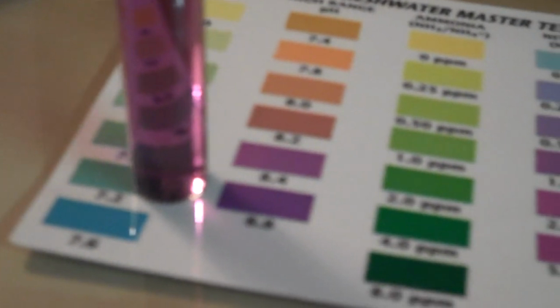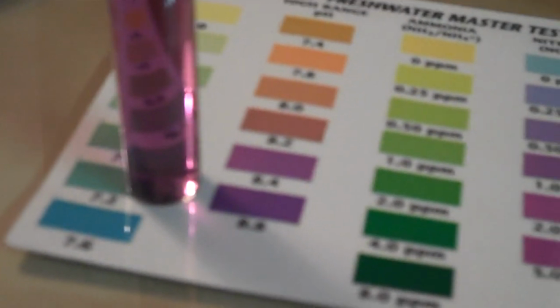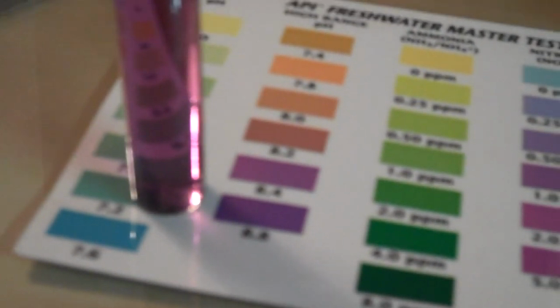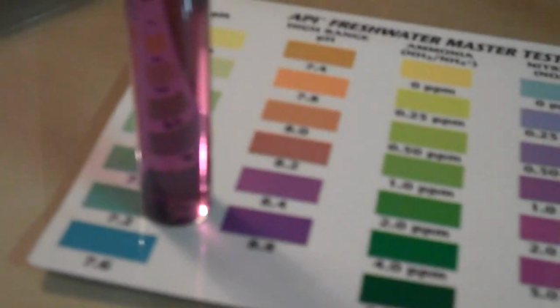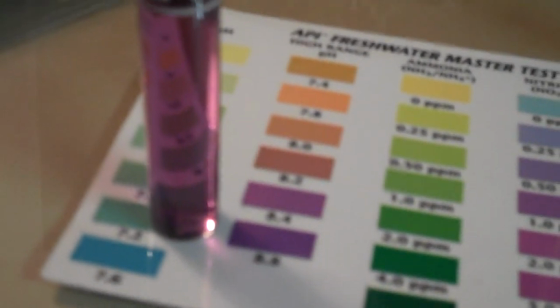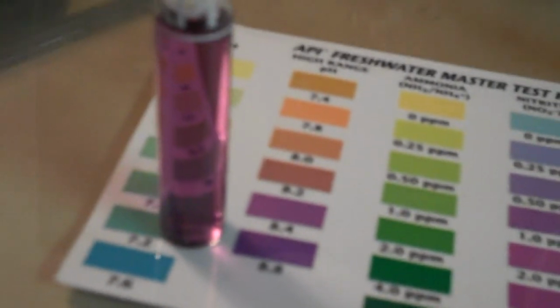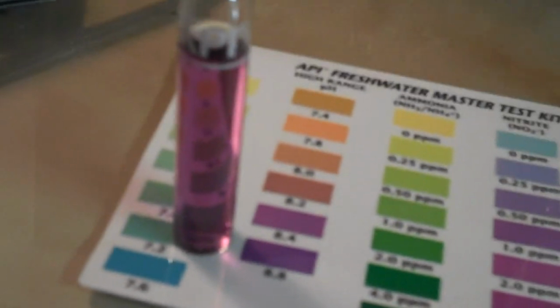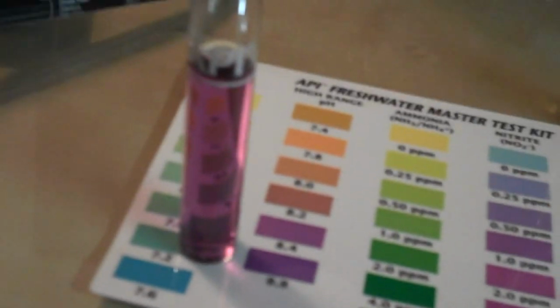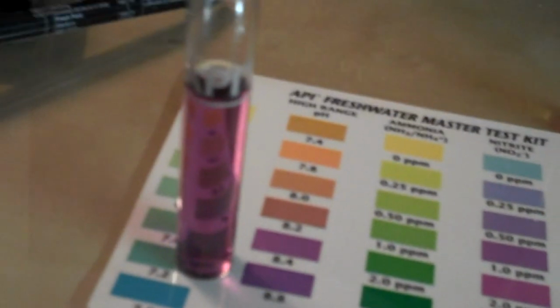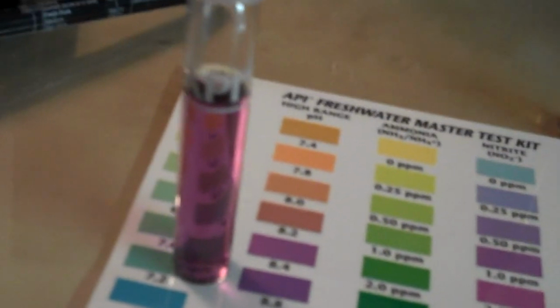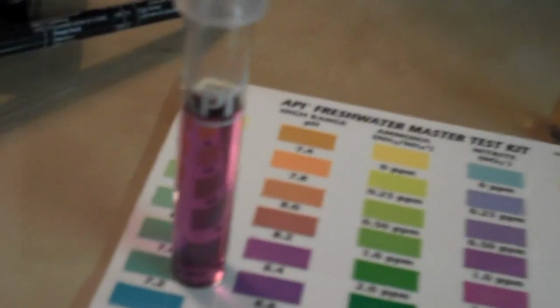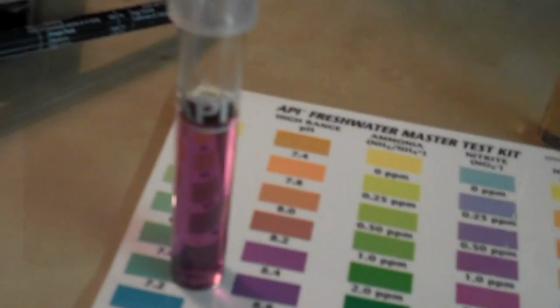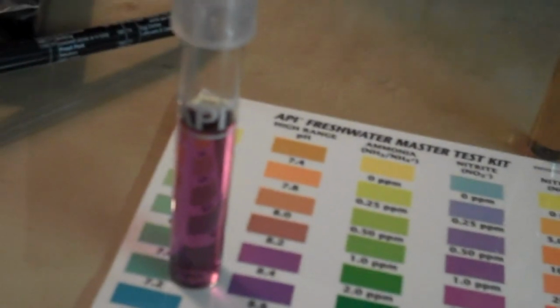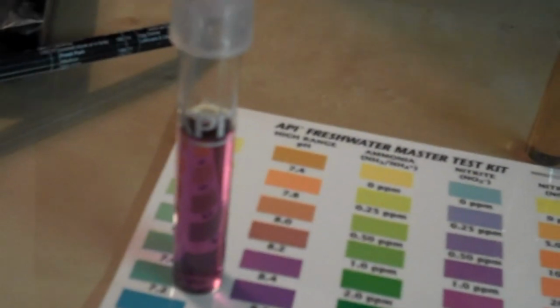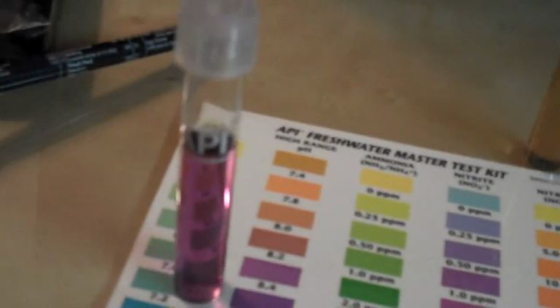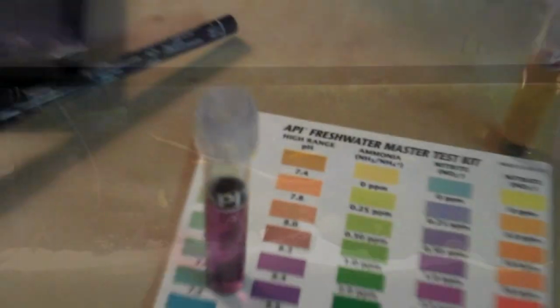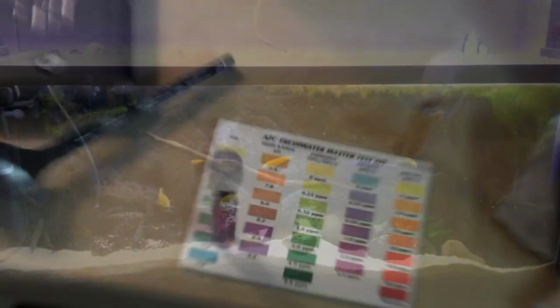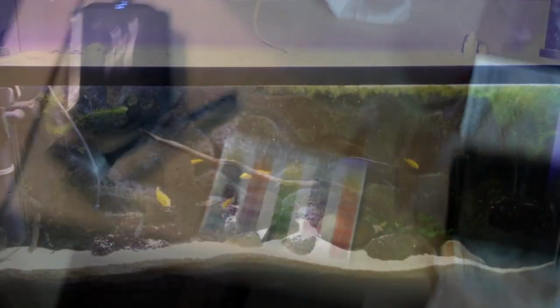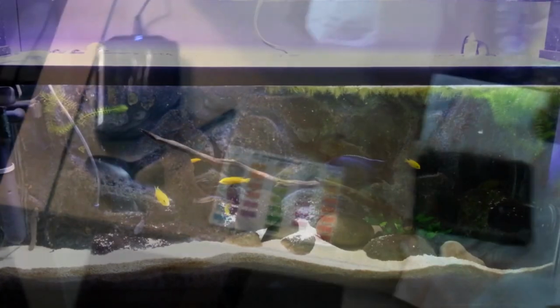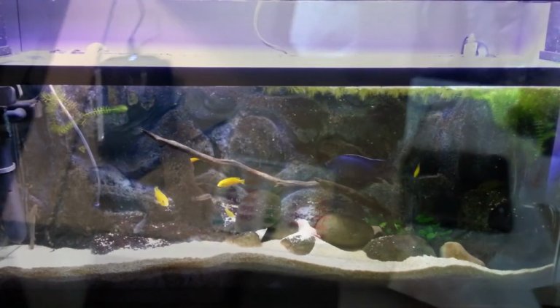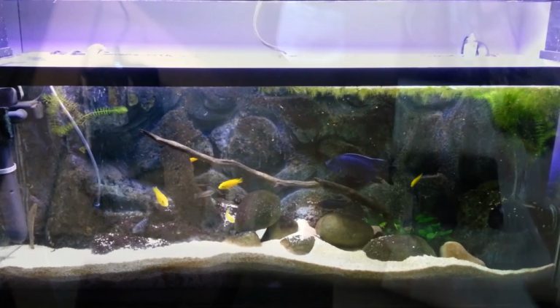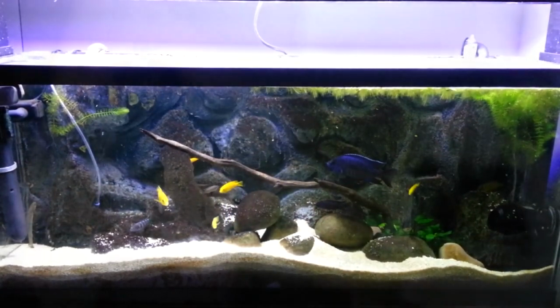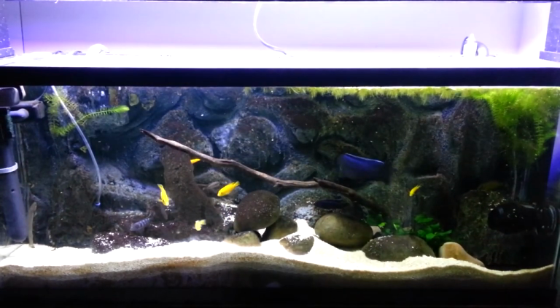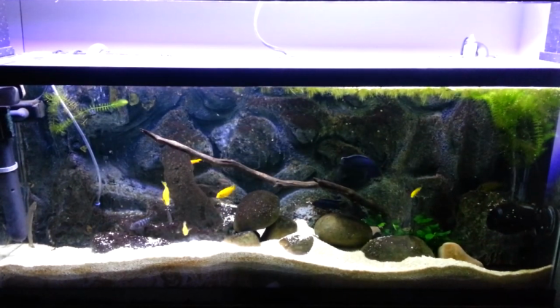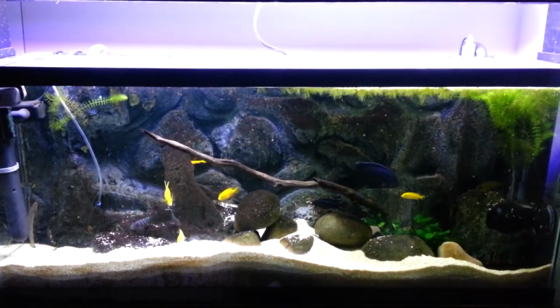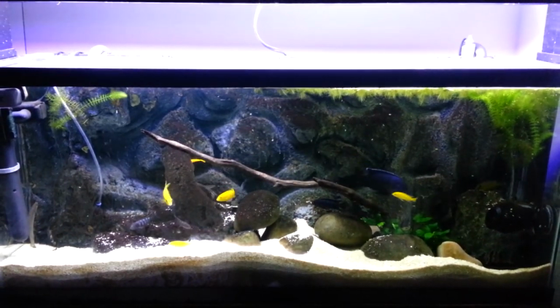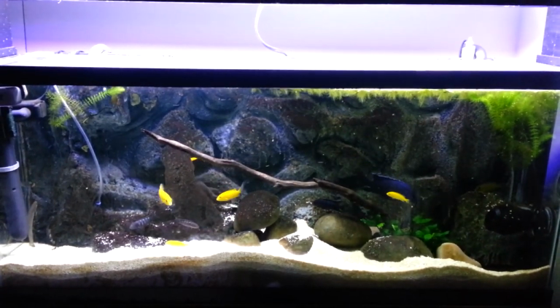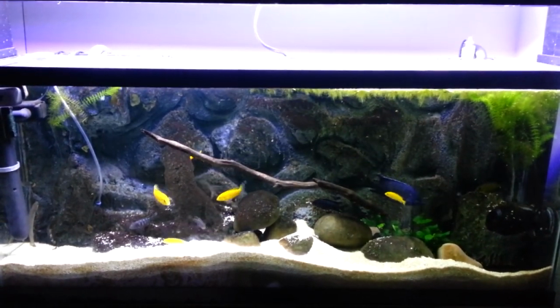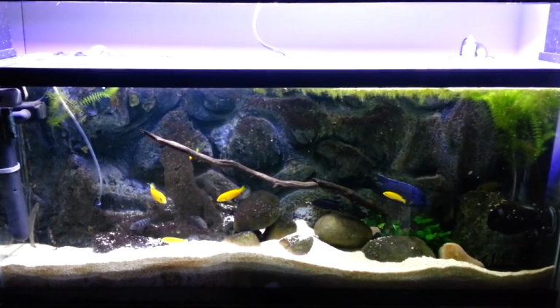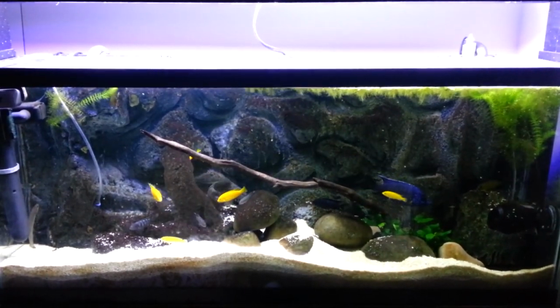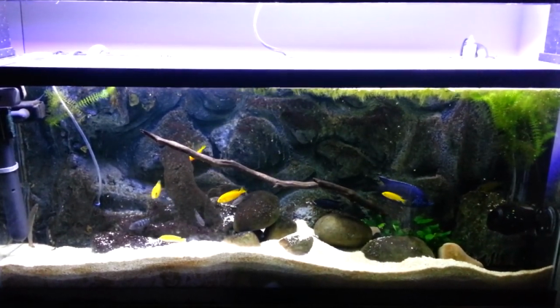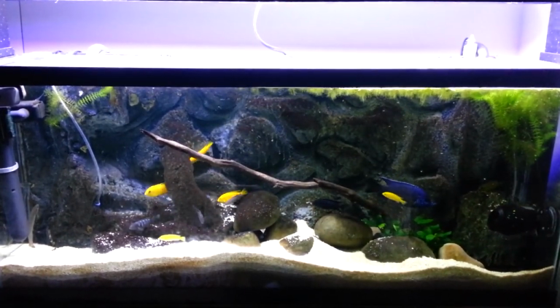Monitor the water parameters and keep conducting water changes until they stabilize. At that point, you've got a unique piece of art to accompany your slice of aquatic environment.